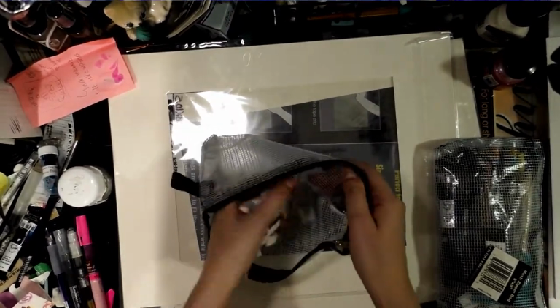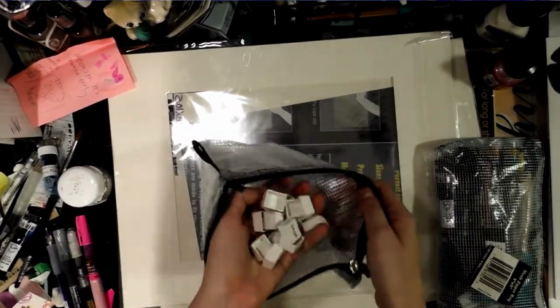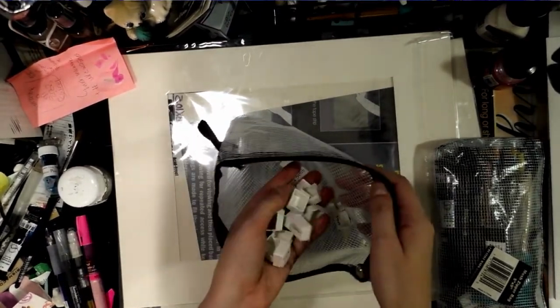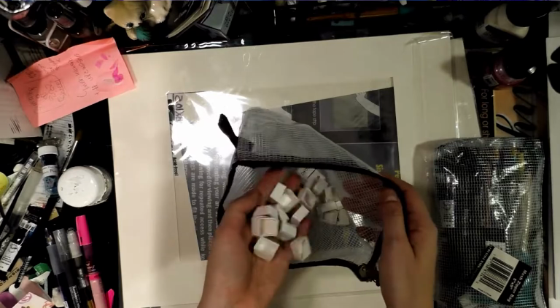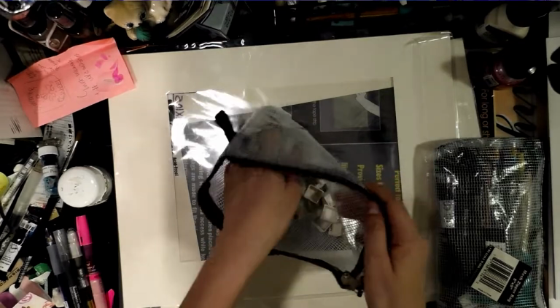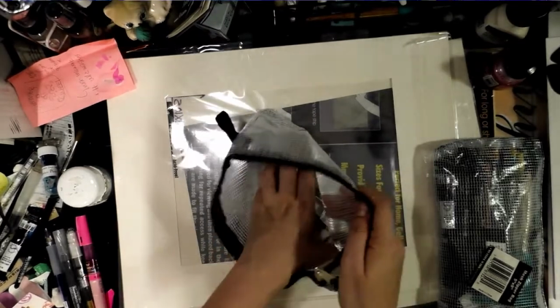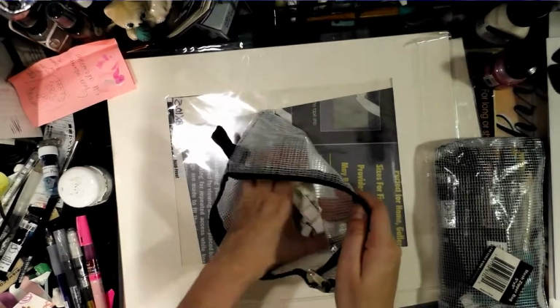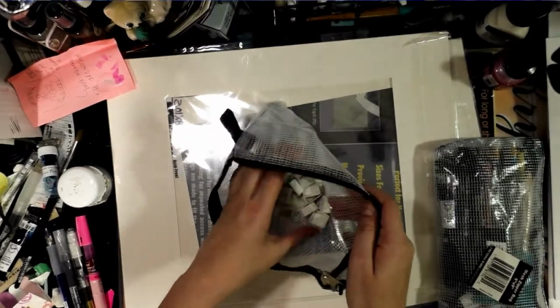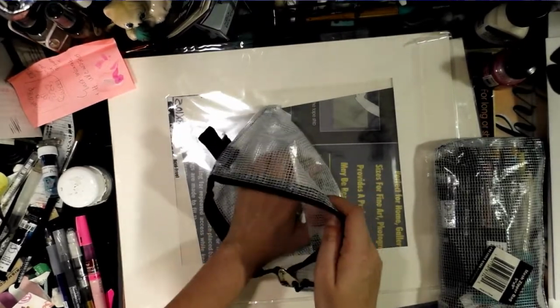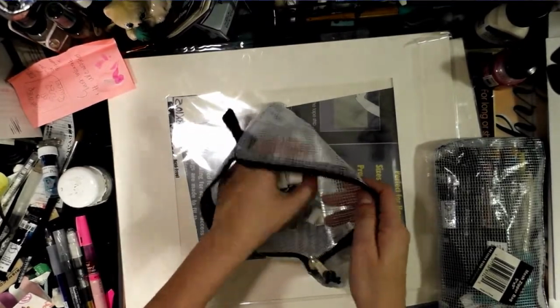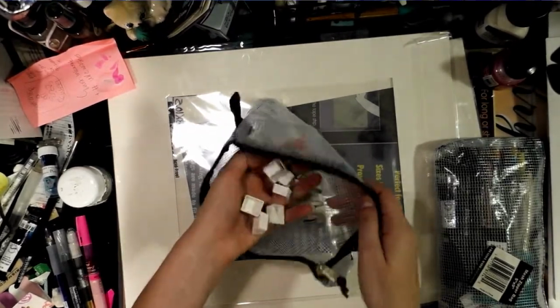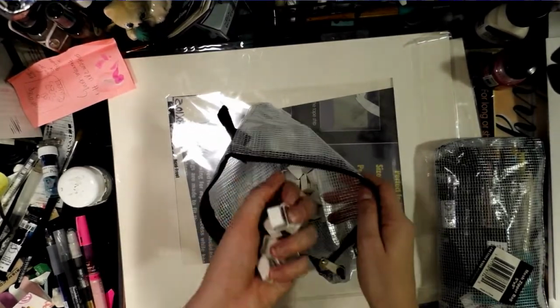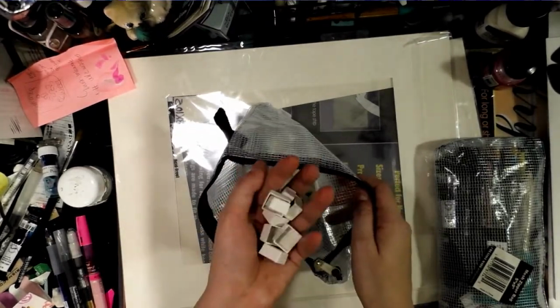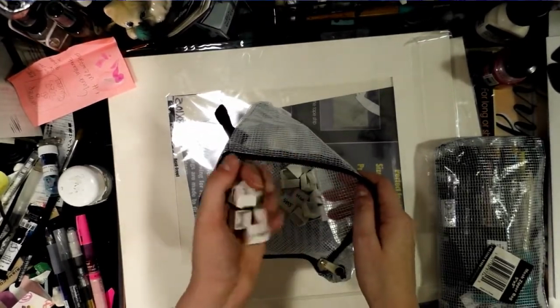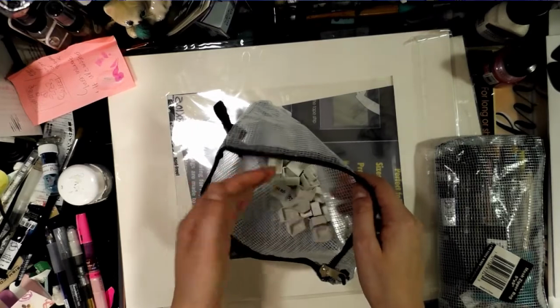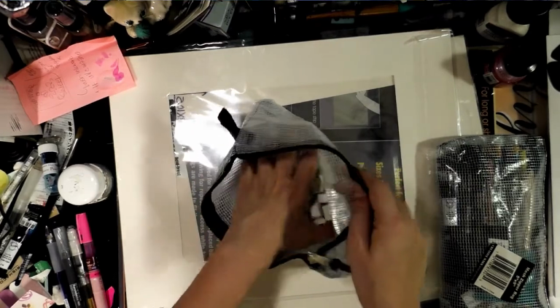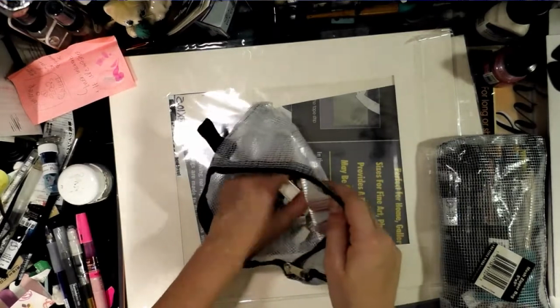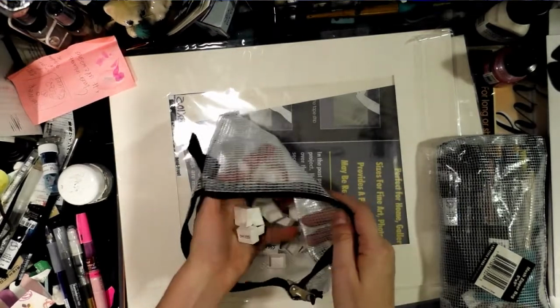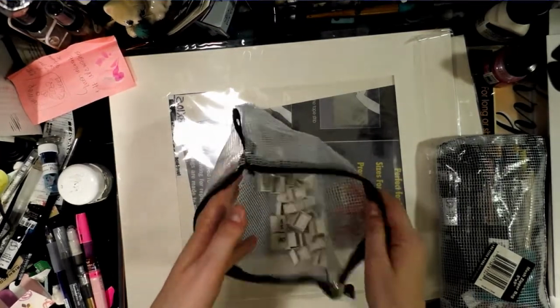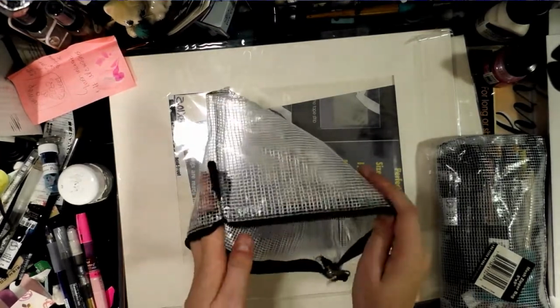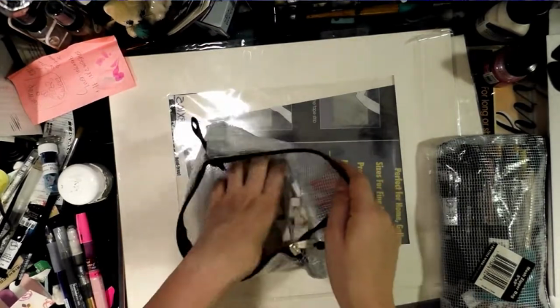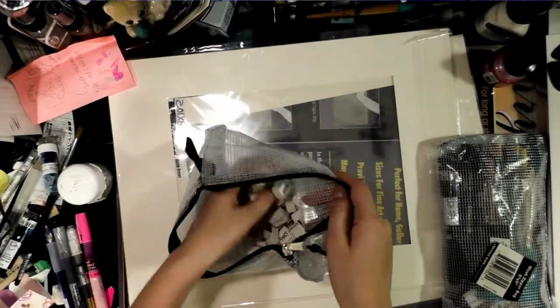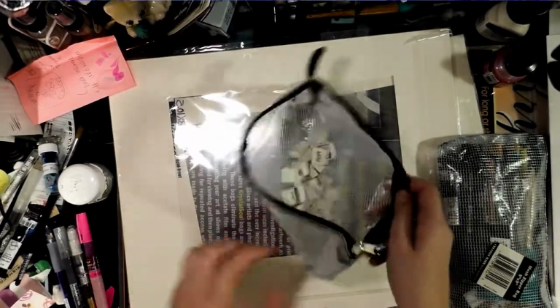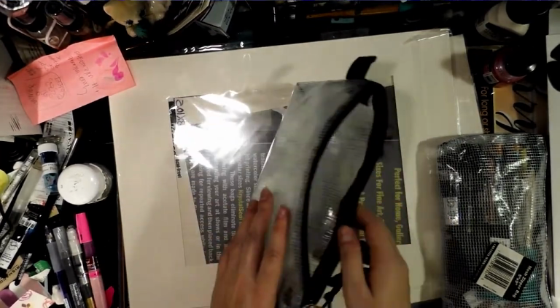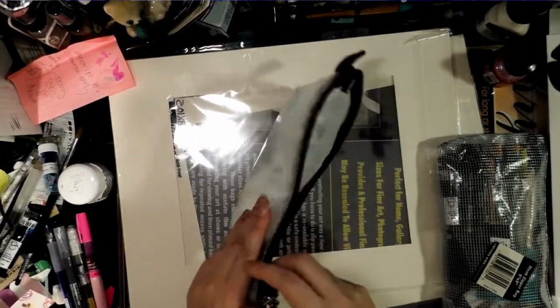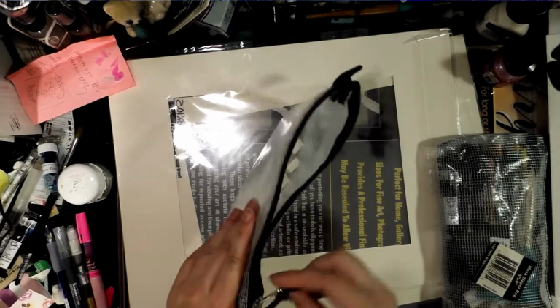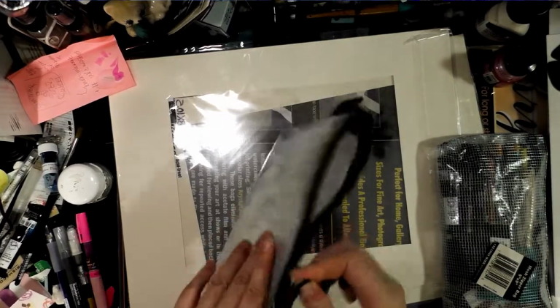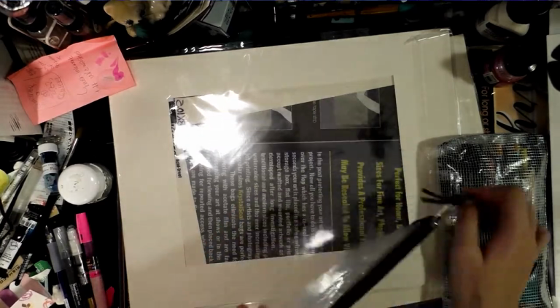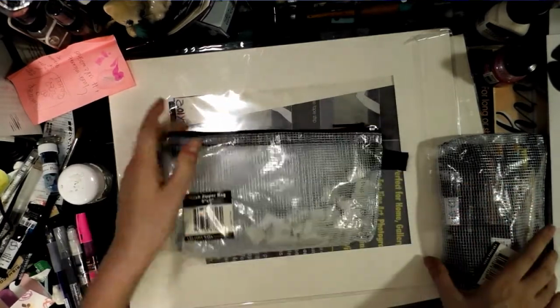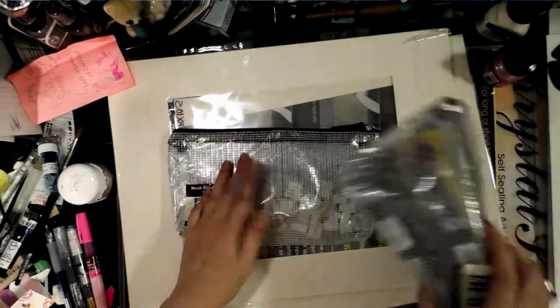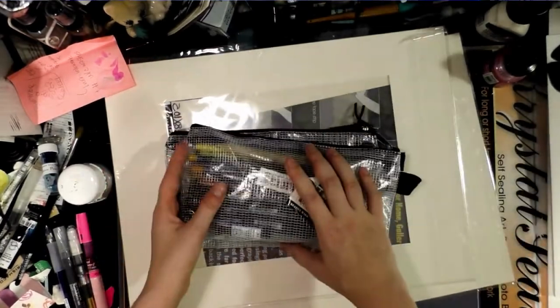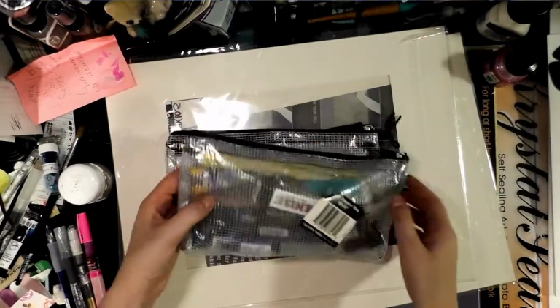I also picked up a bunch of unfilled half pans because I'm always sending my friends watercolor samples and I go through these constantly. I also grabbed a couple of zipper bags.